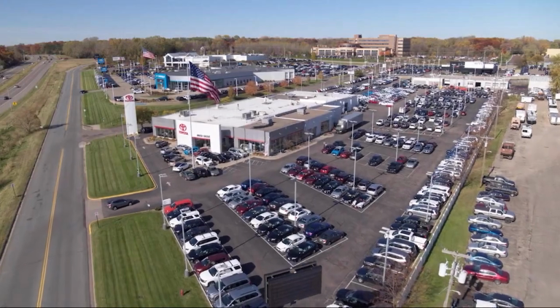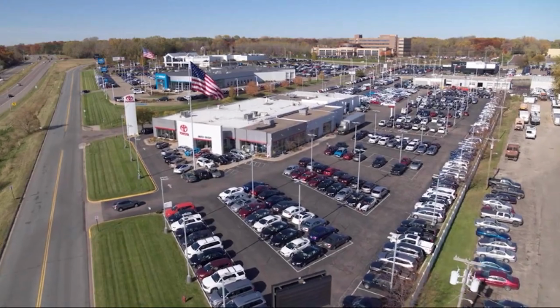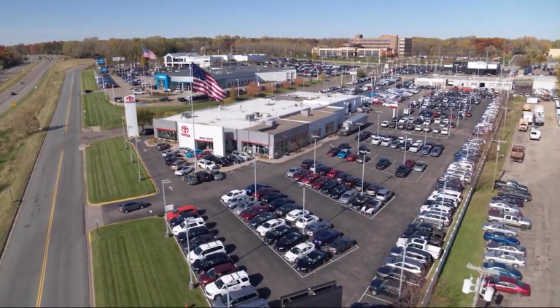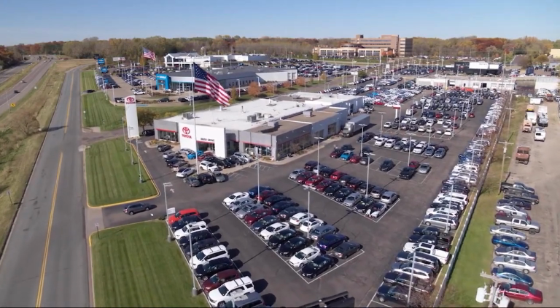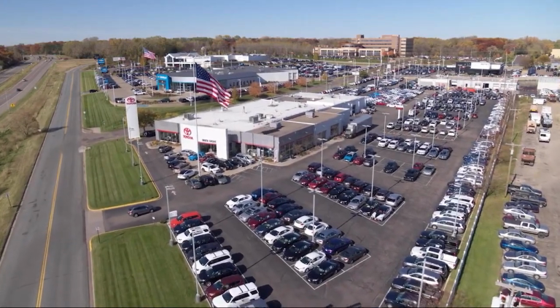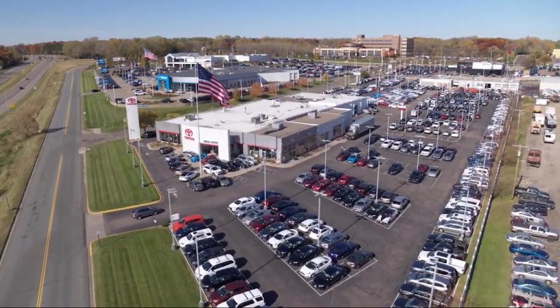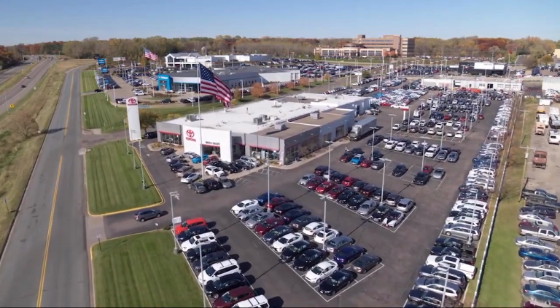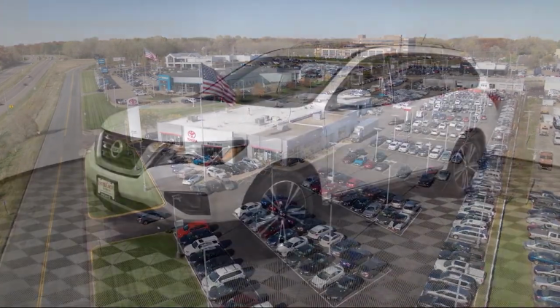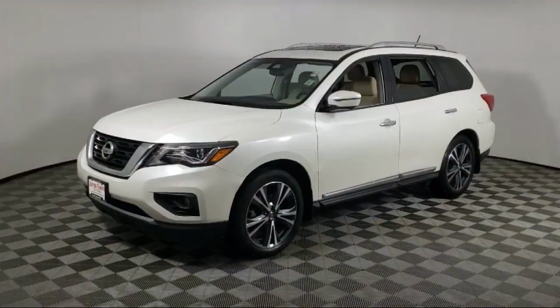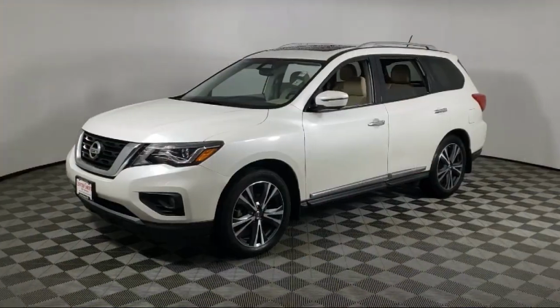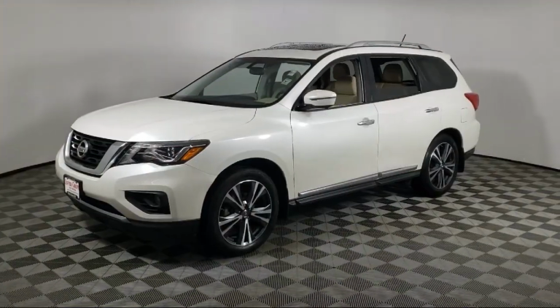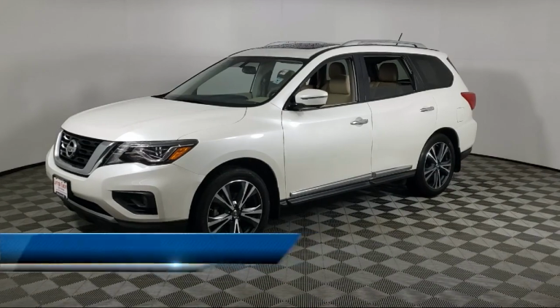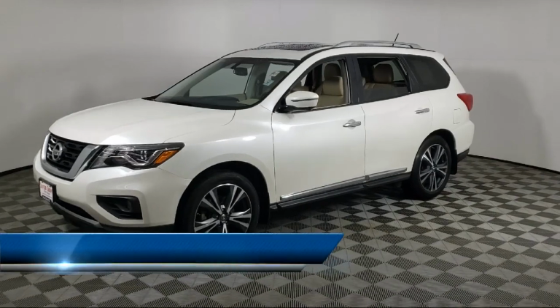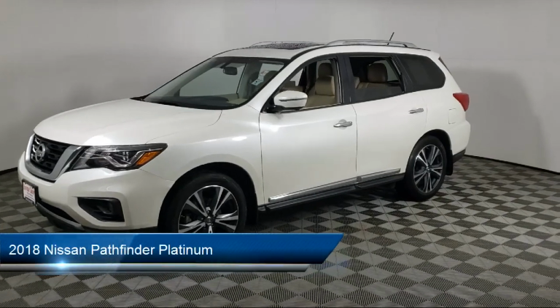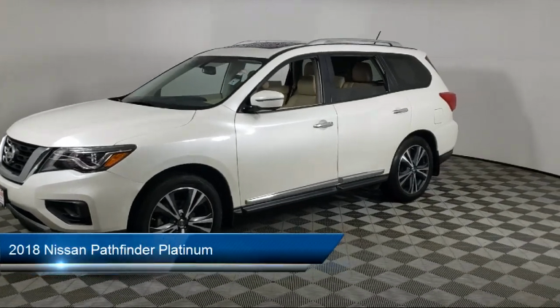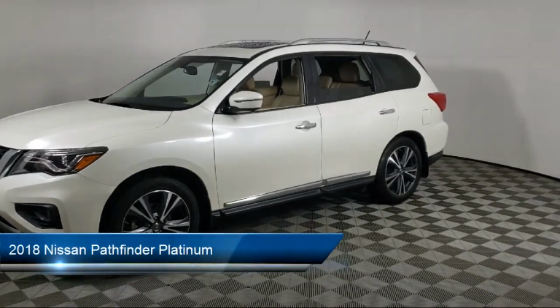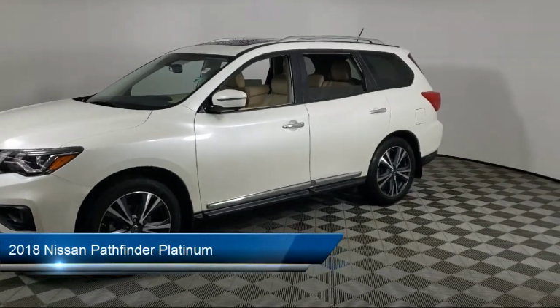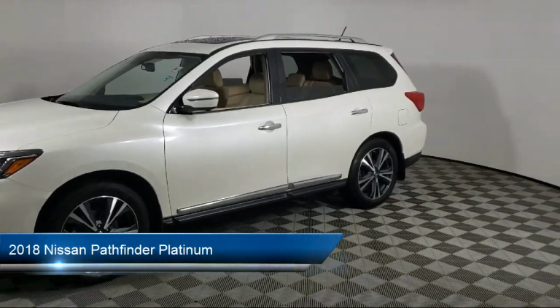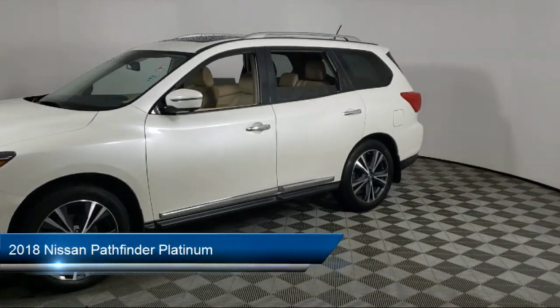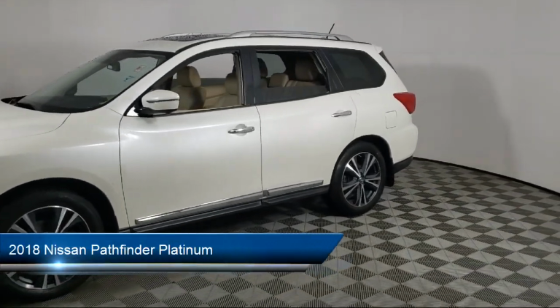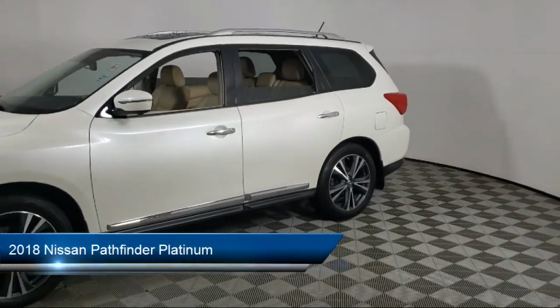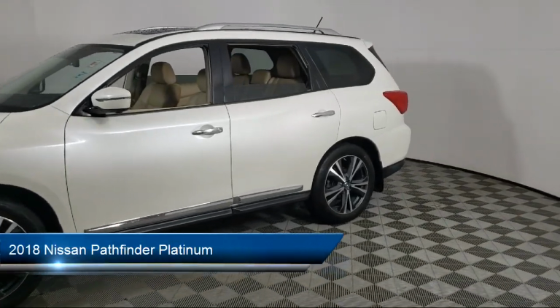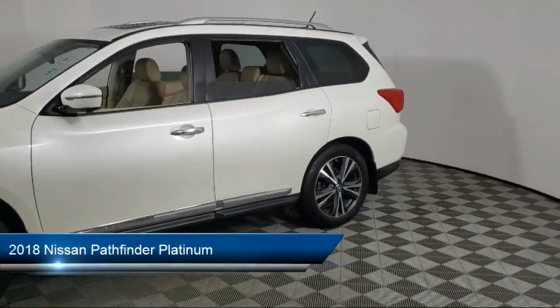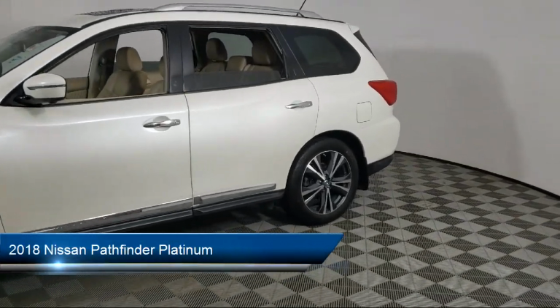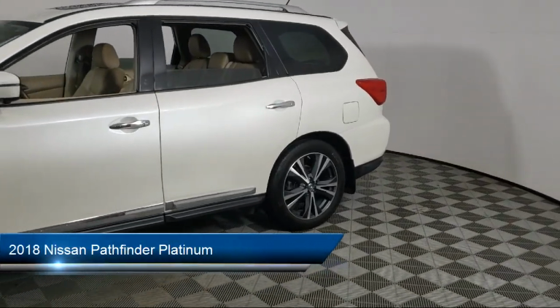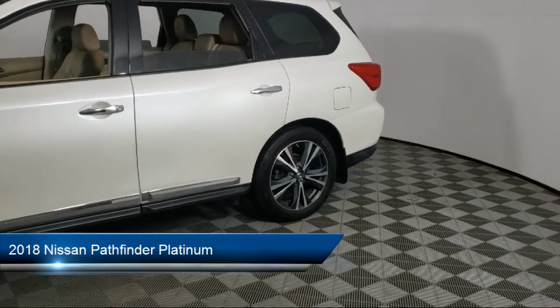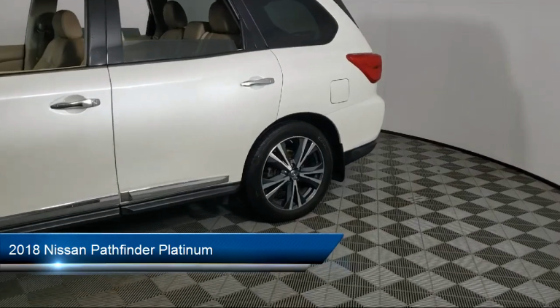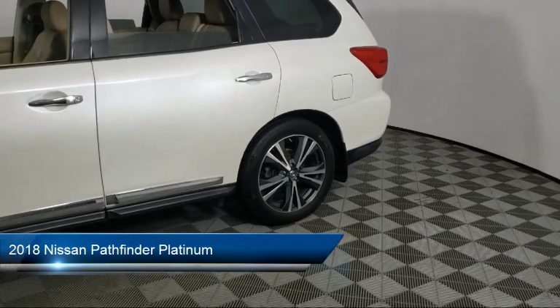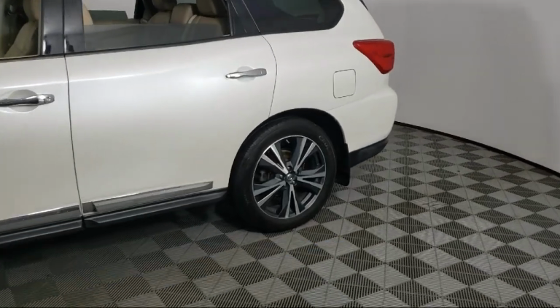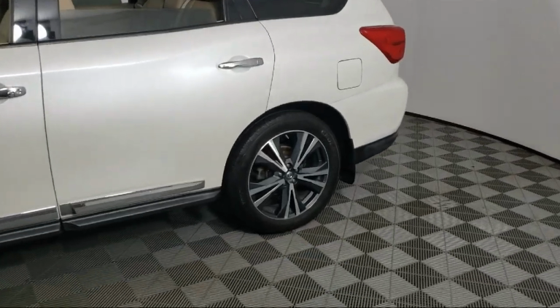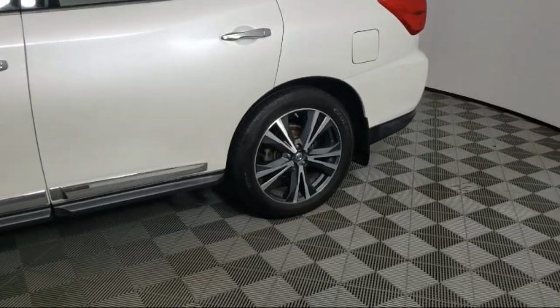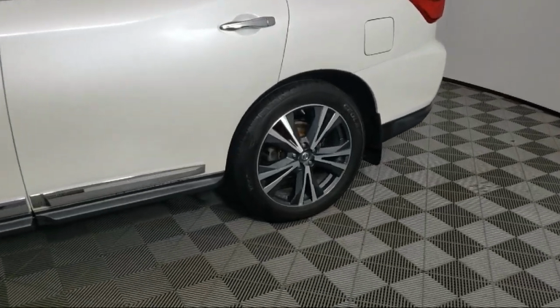Invergrove Toyota welcomes your interest in one of our great vehicles that comes equipped with navigation, remote trunk release, leather seating, keyless entry, rear spoiler, and tow package.